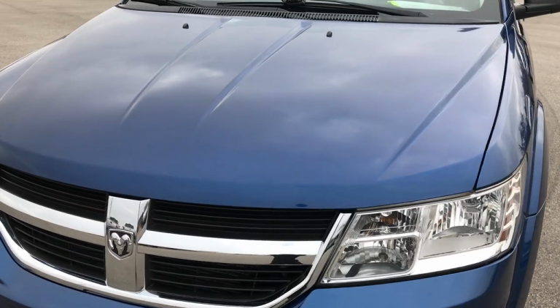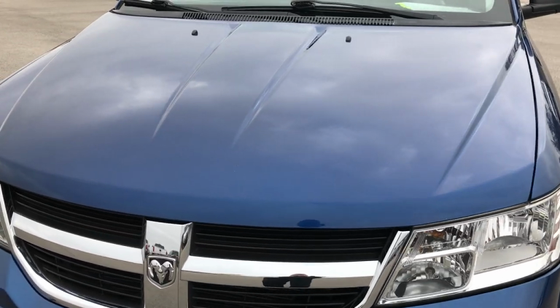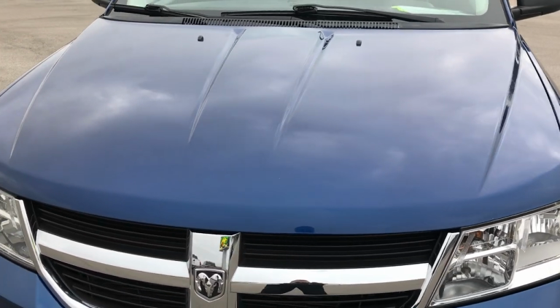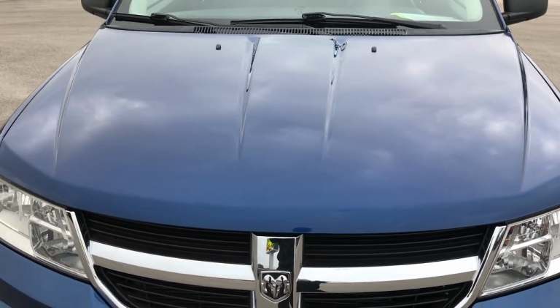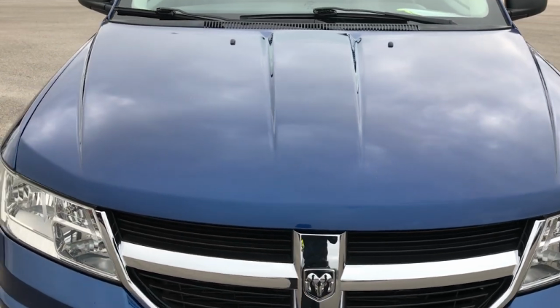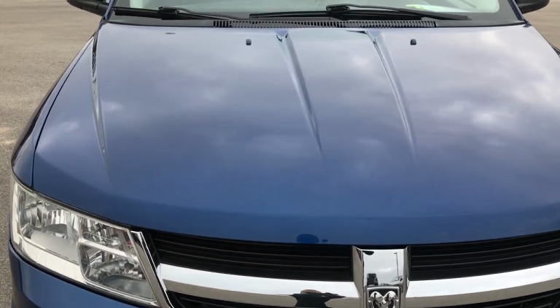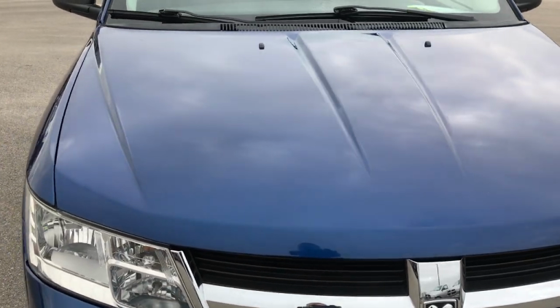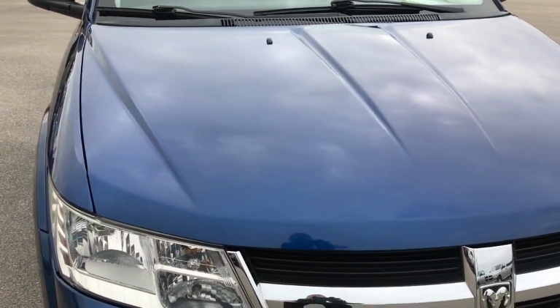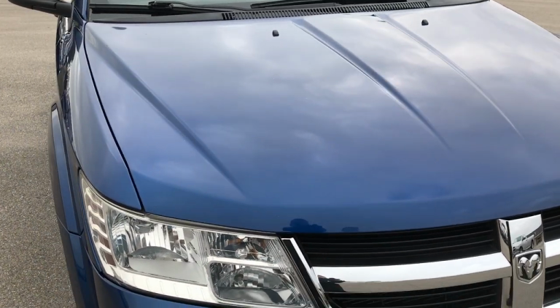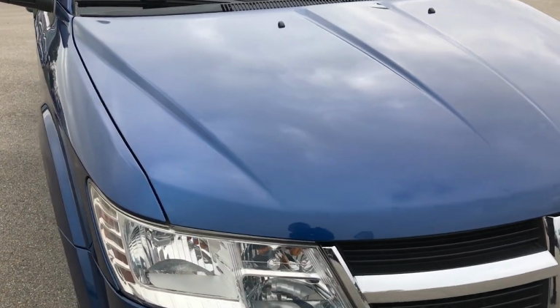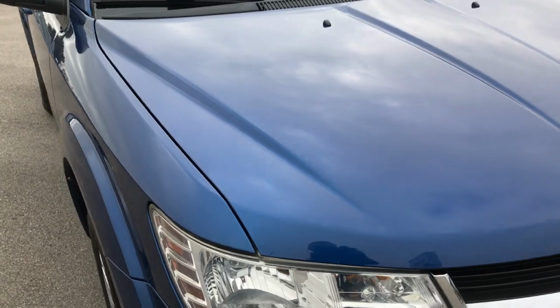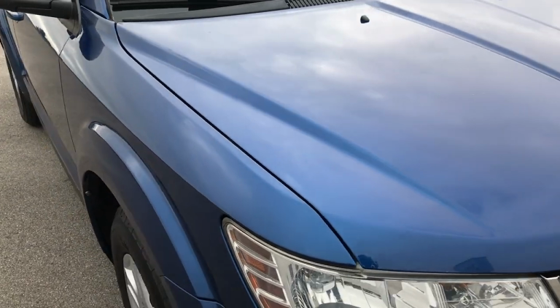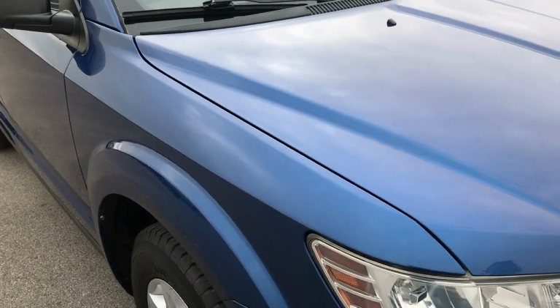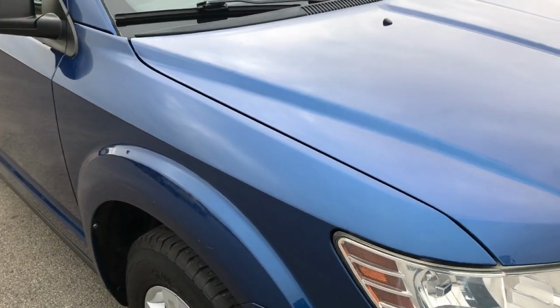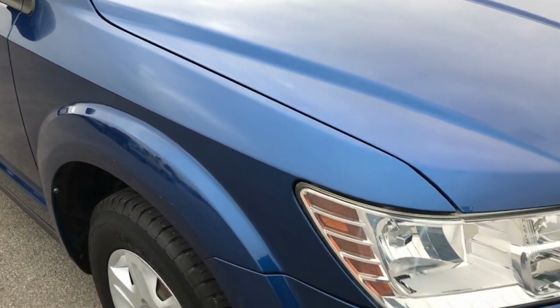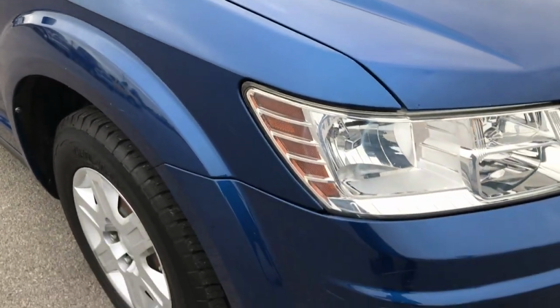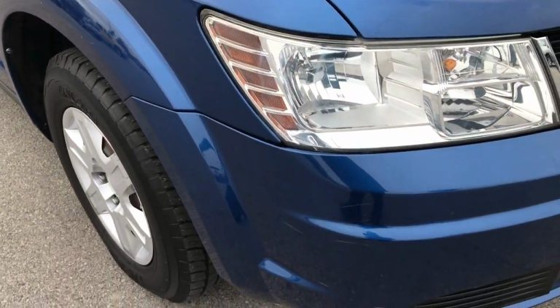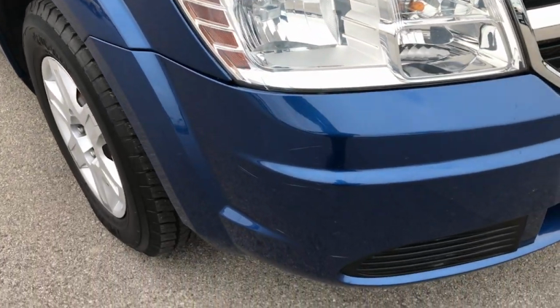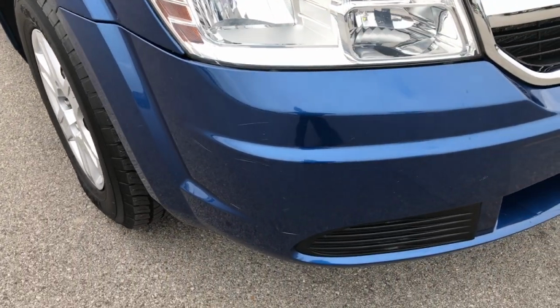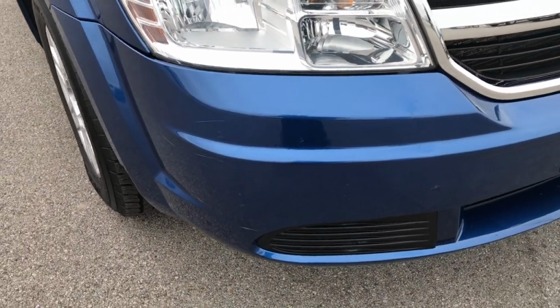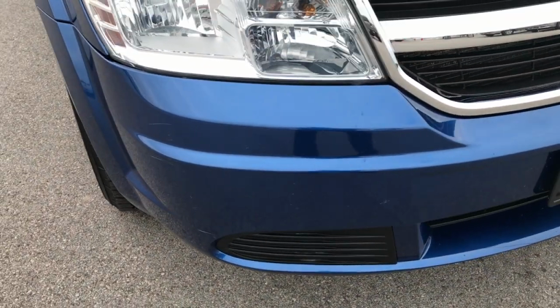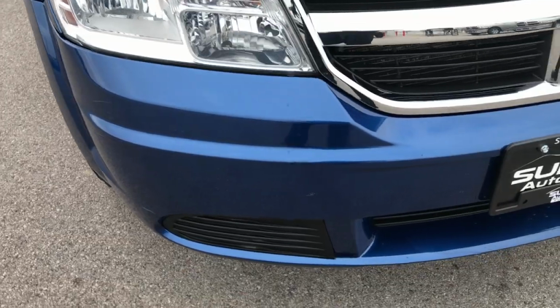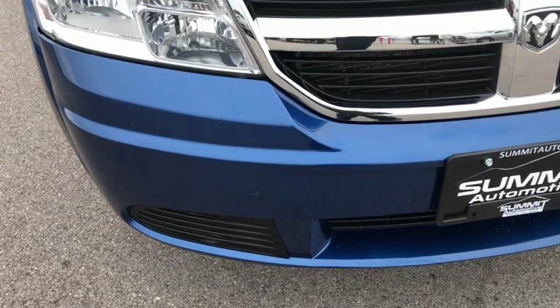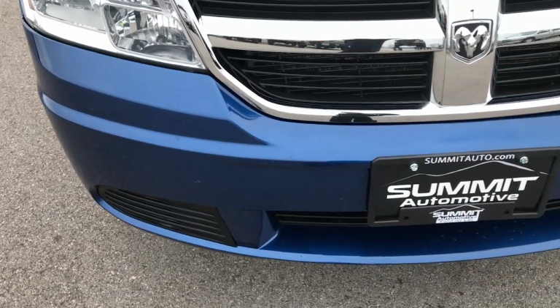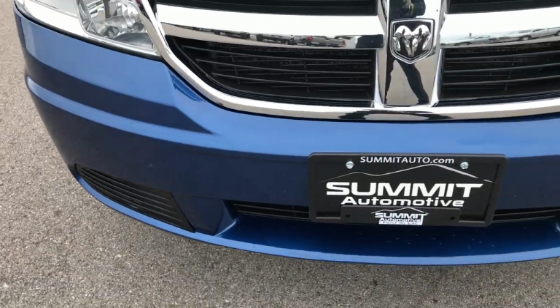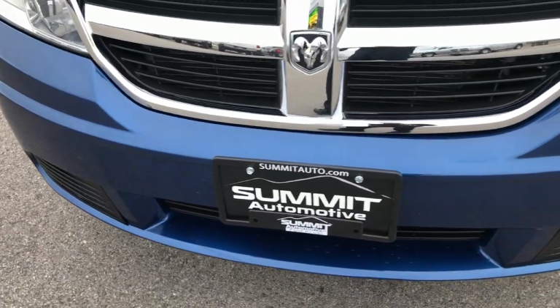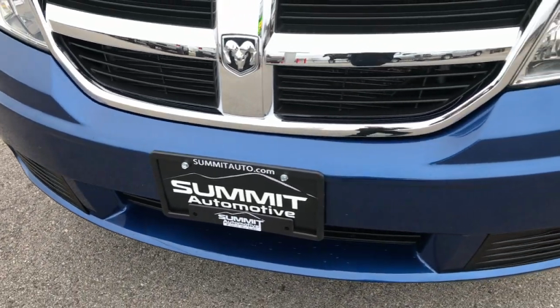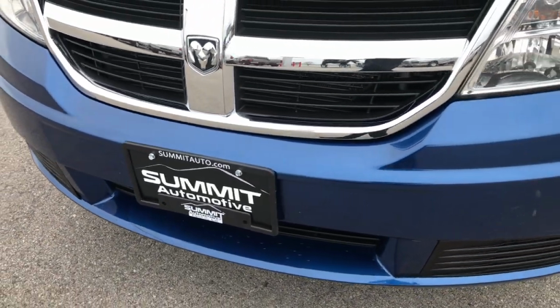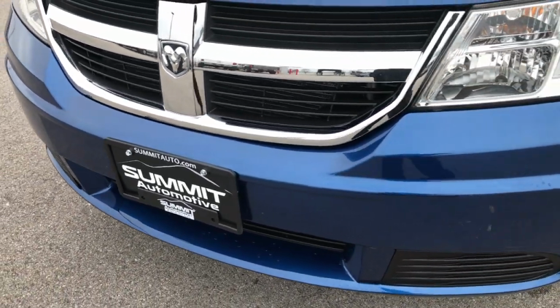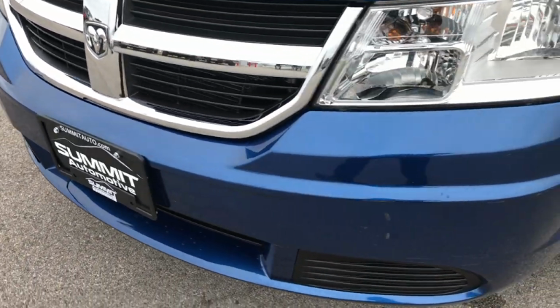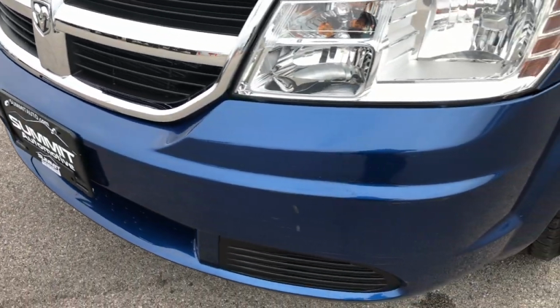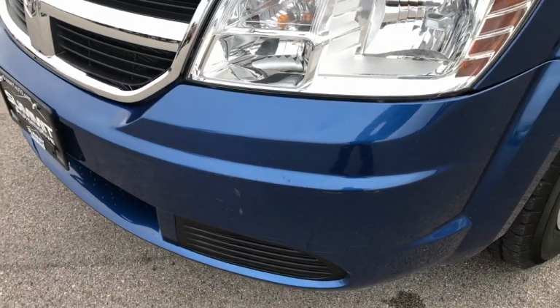From this HD video you'll be able to tell that this 2010 Dodge Journey is in really nice shape considering the age and miles on it. Now this is just an SE but it has the 2.4 liter 4 cylinder motor.